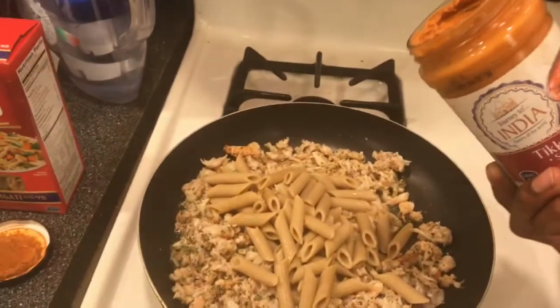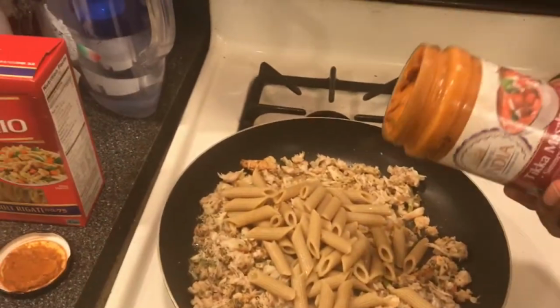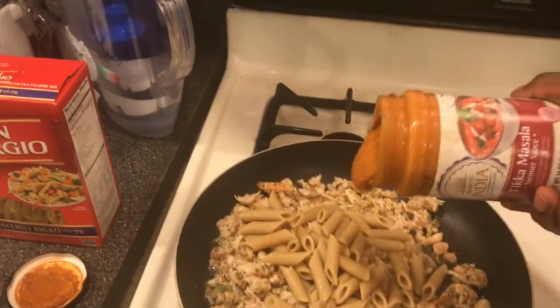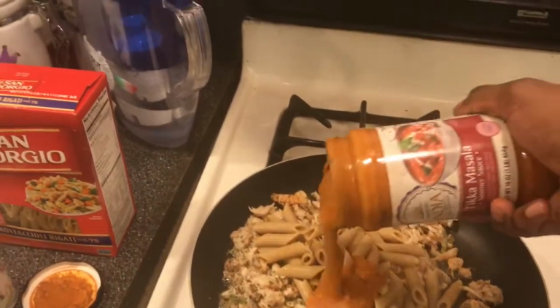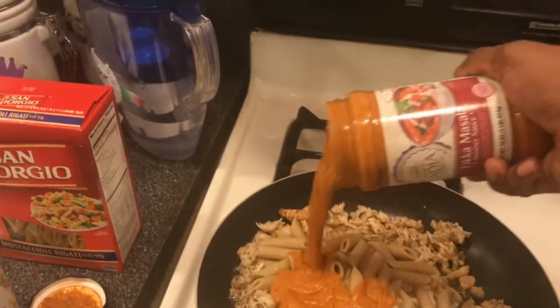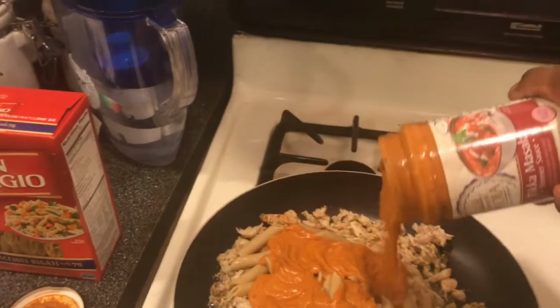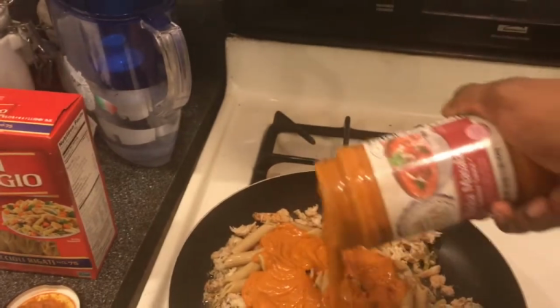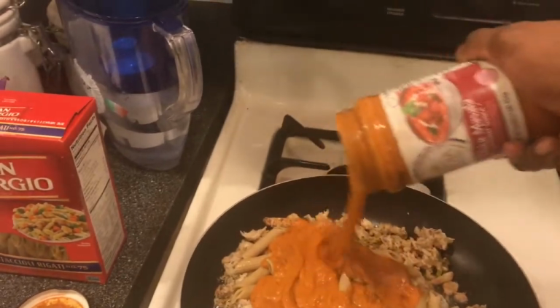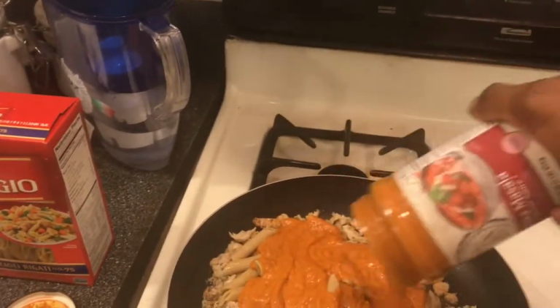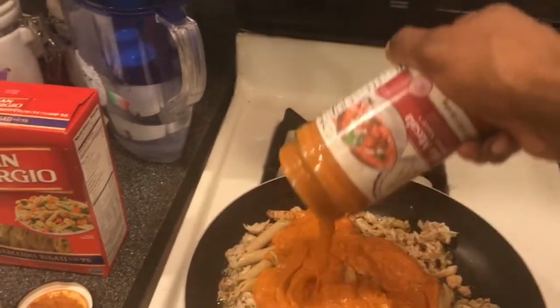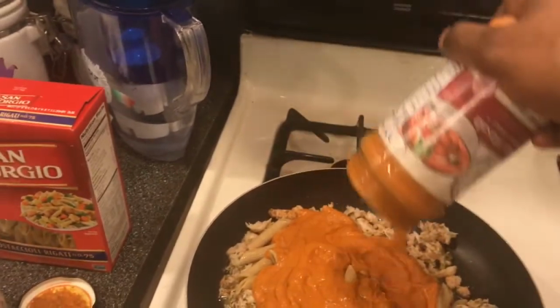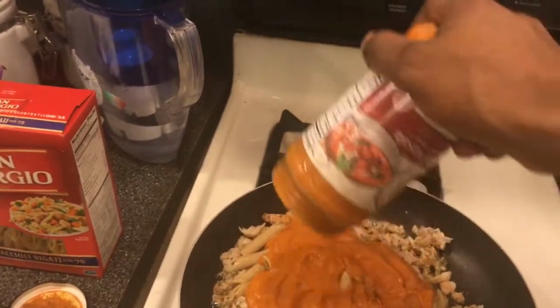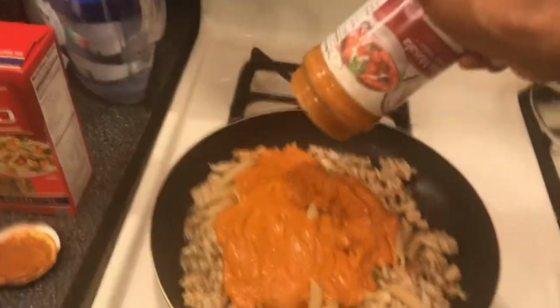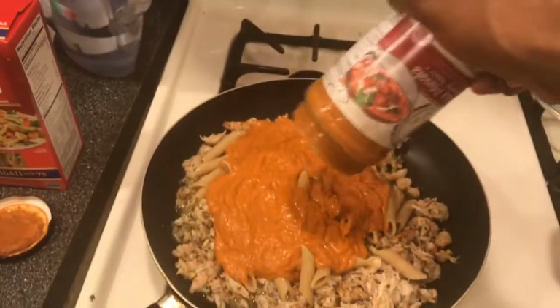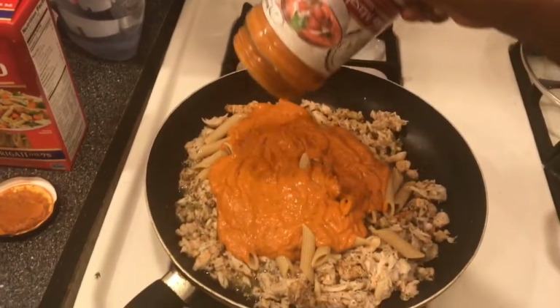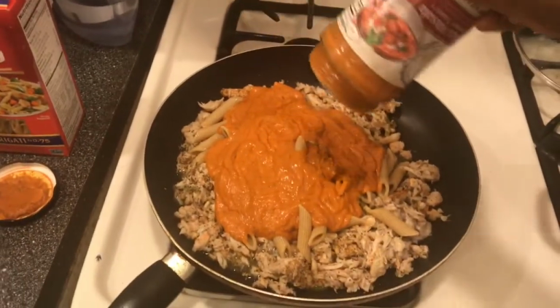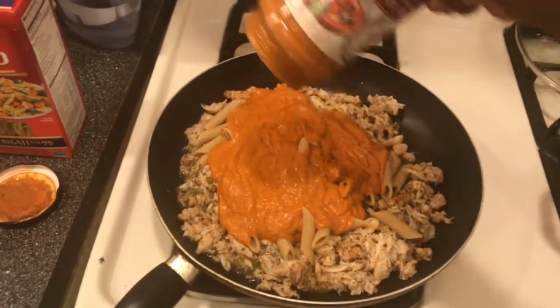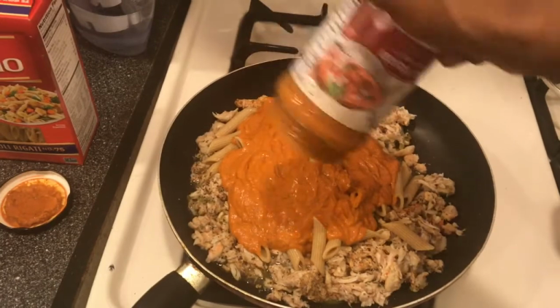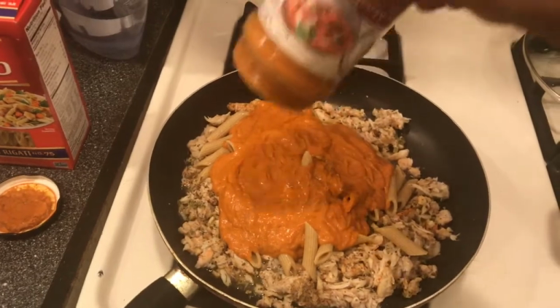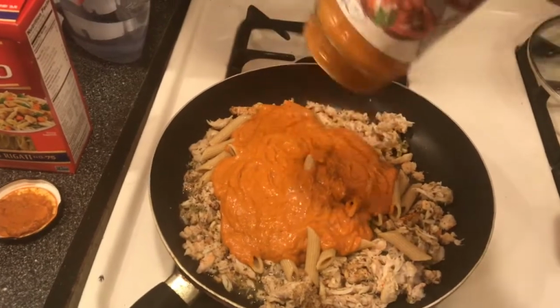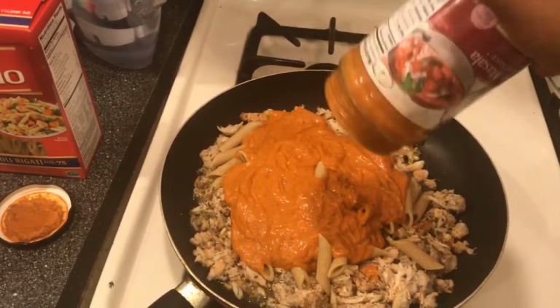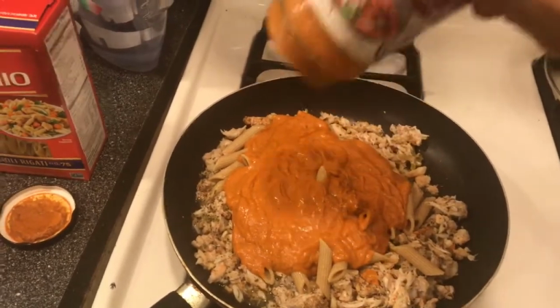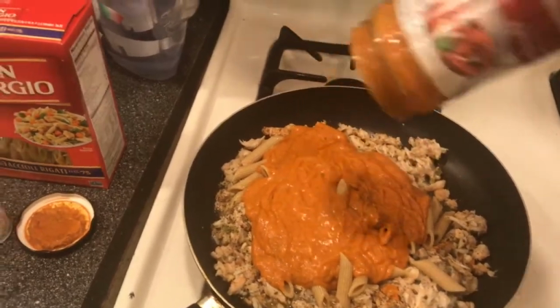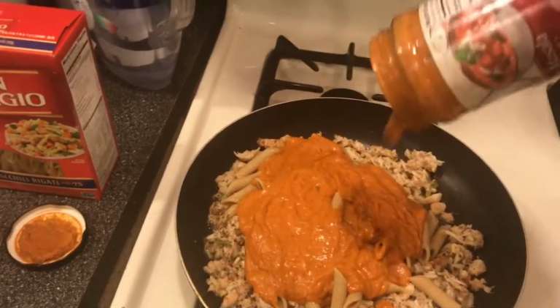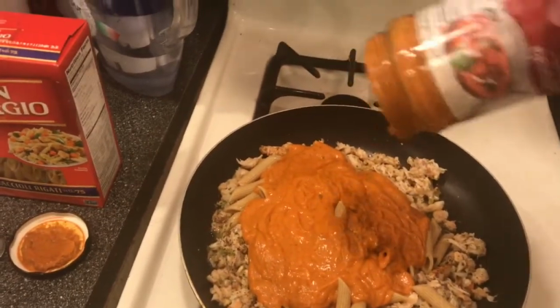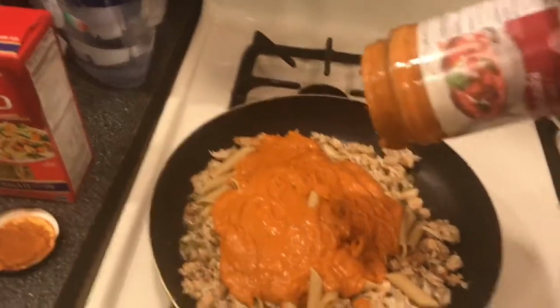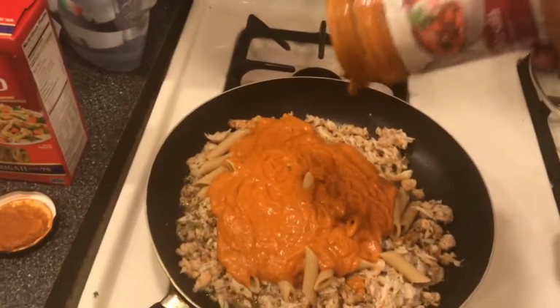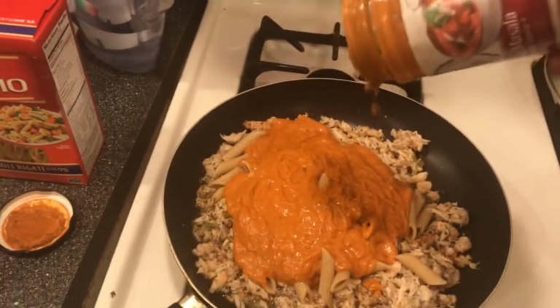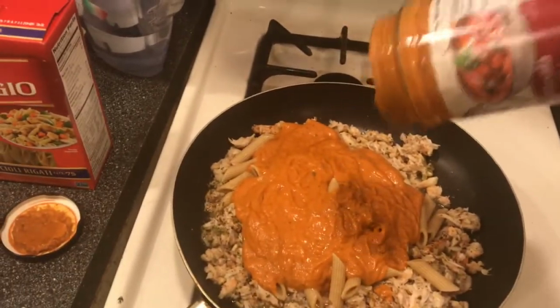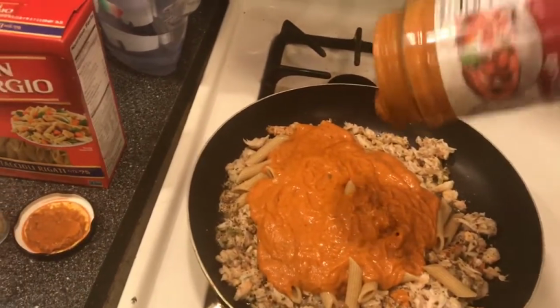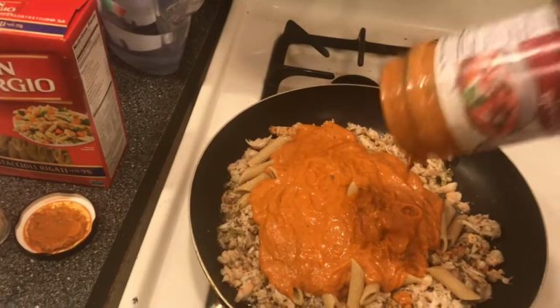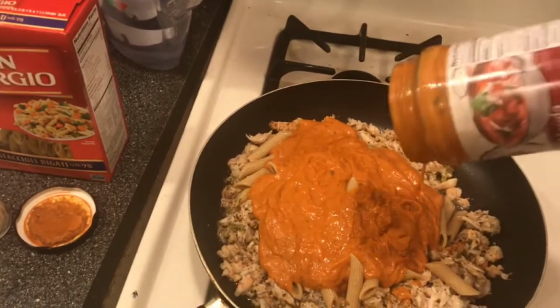Masala. Make sure you have some fresh basil or parsley to cut up — like a nice garnish. Maybe some mint.